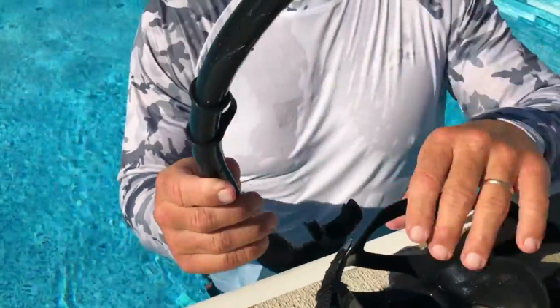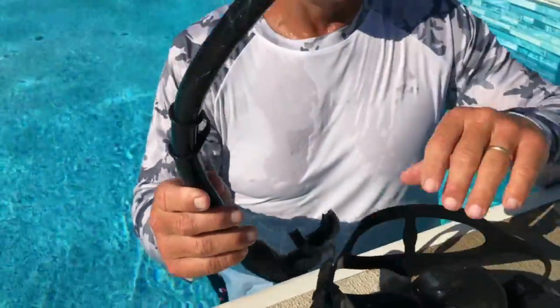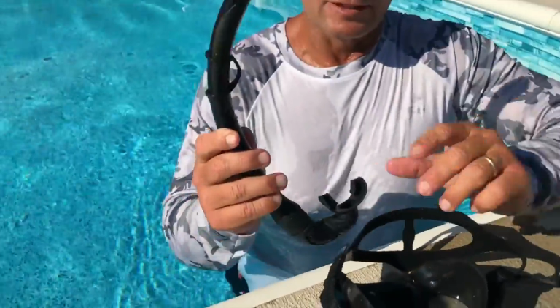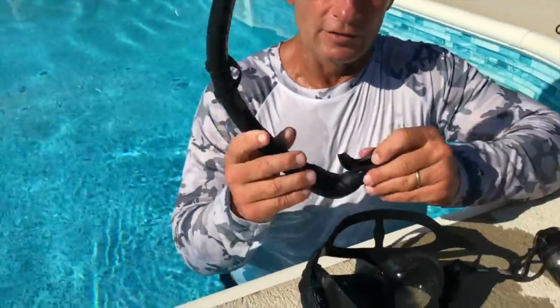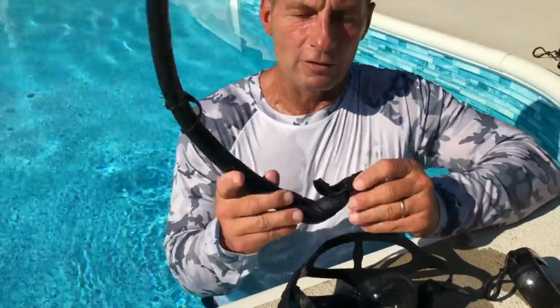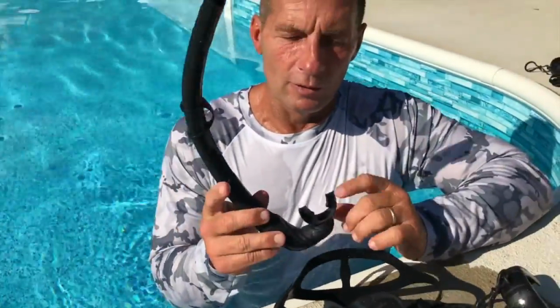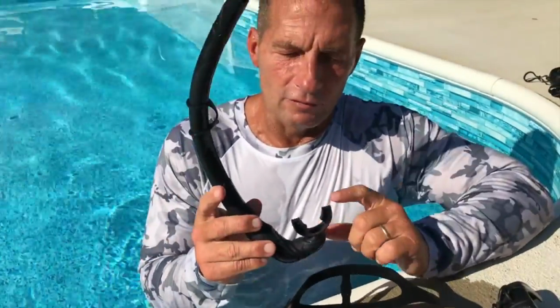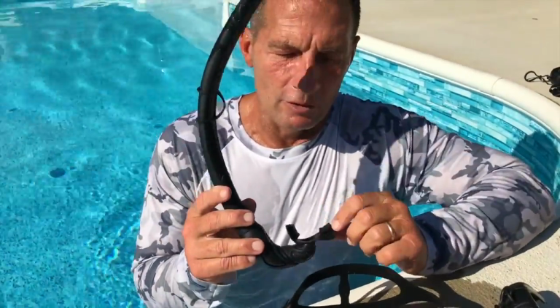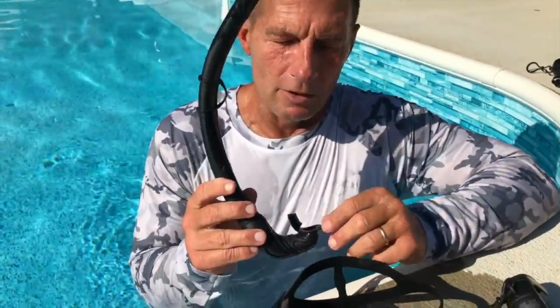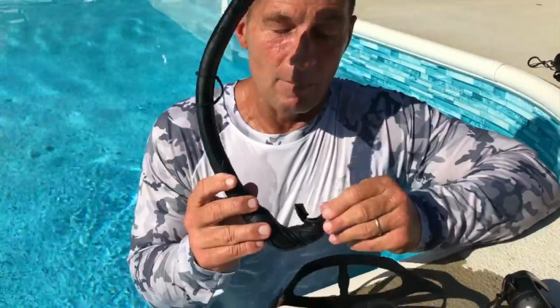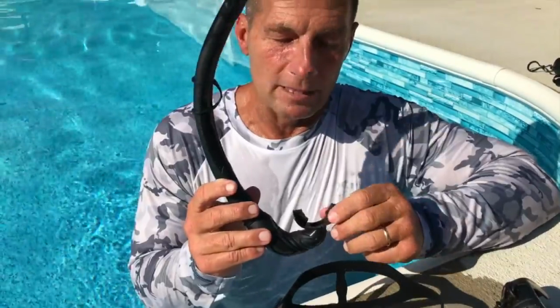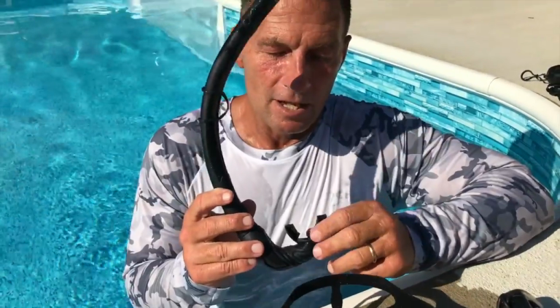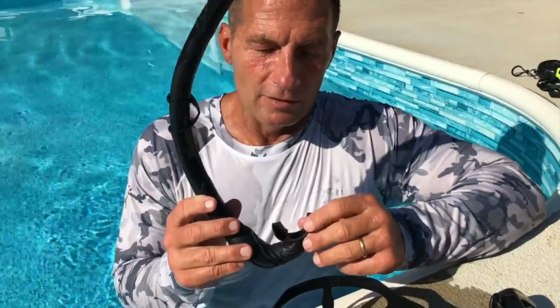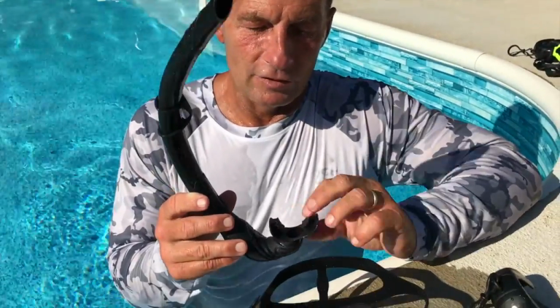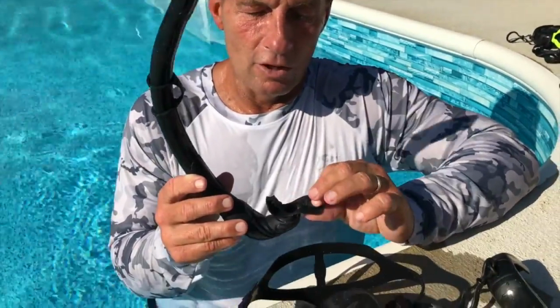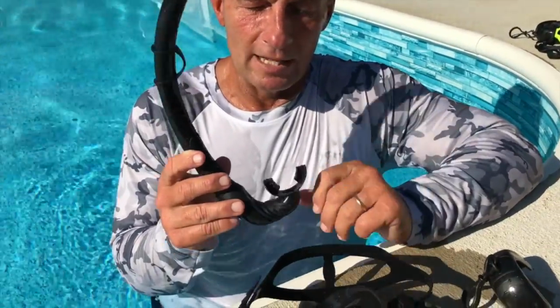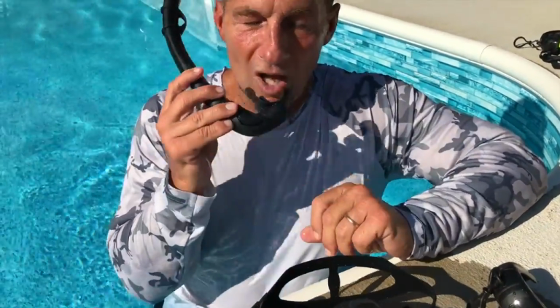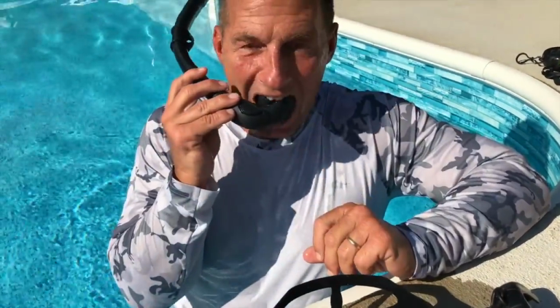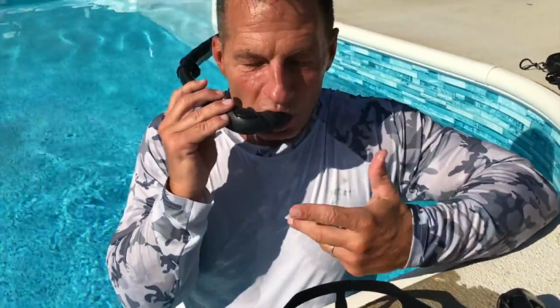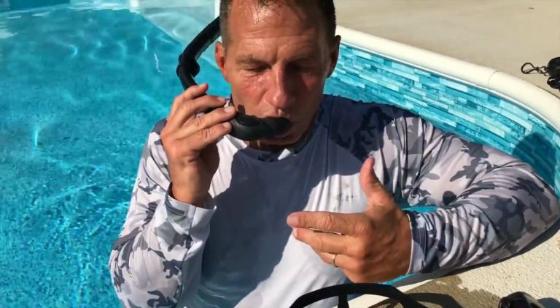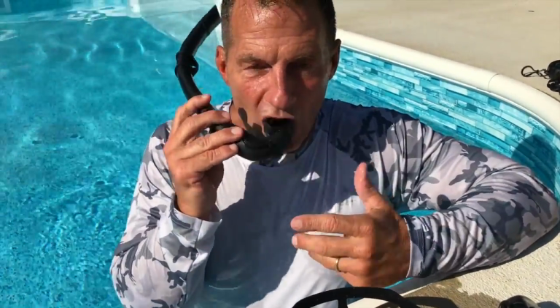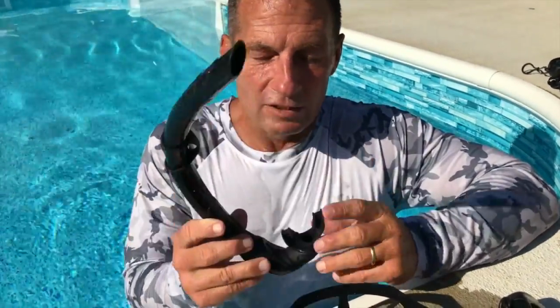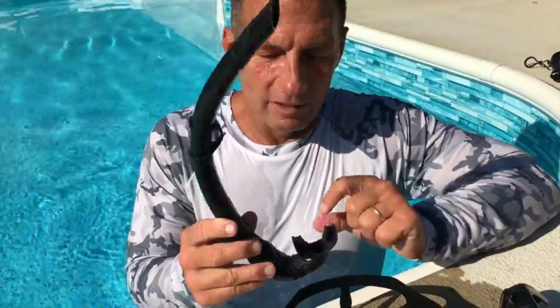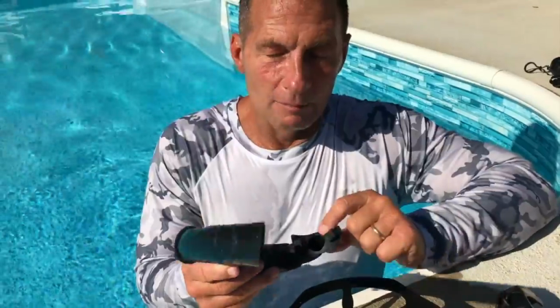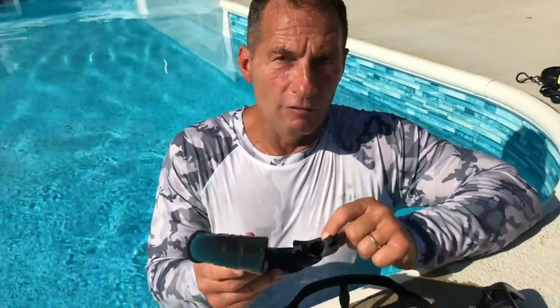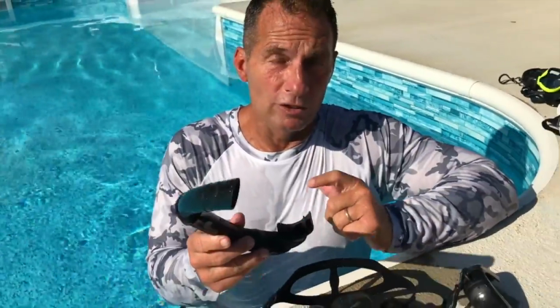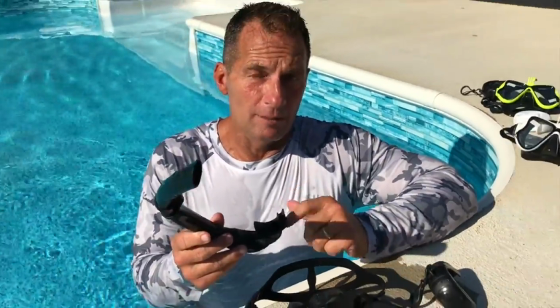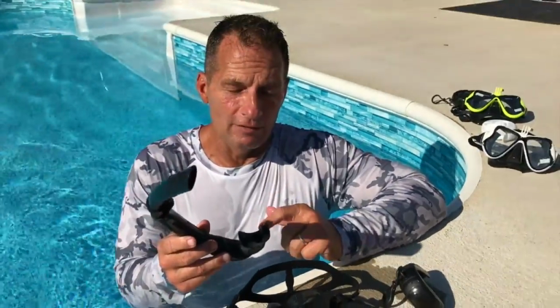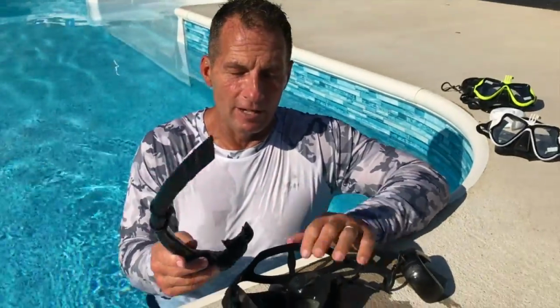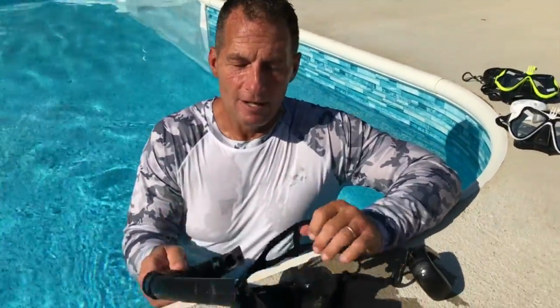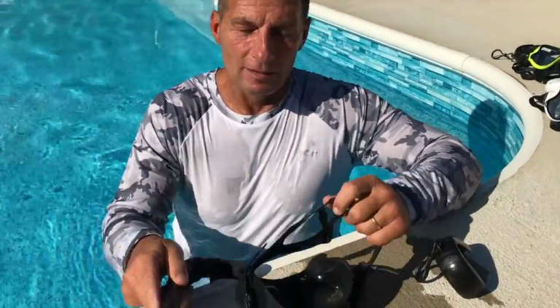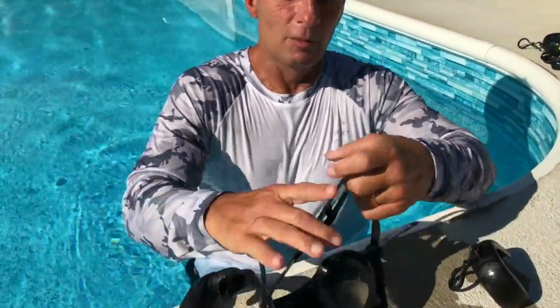What's nice is you've got a good mouthpiece that's silicone, and it fits comfortably. It has a big enough hole that you're gonna get plenty of air in there.